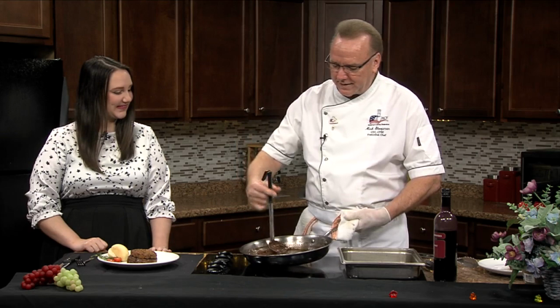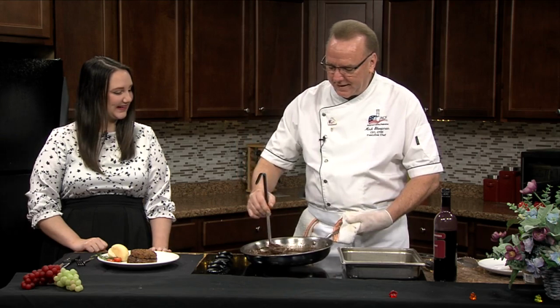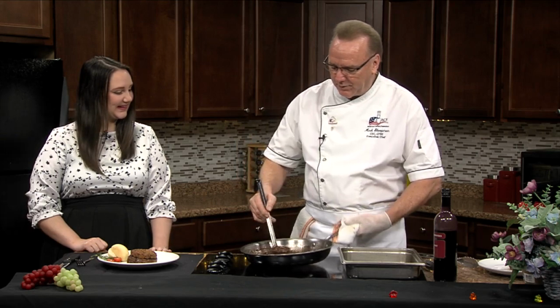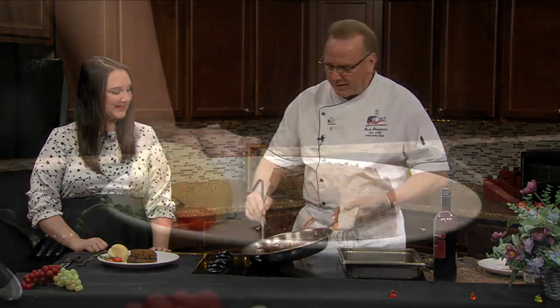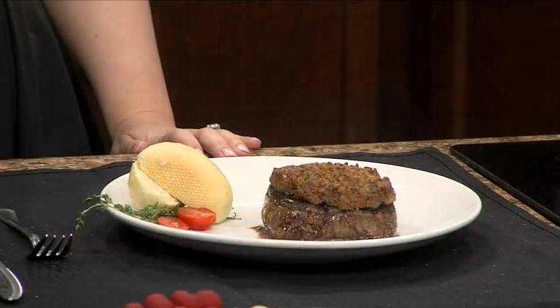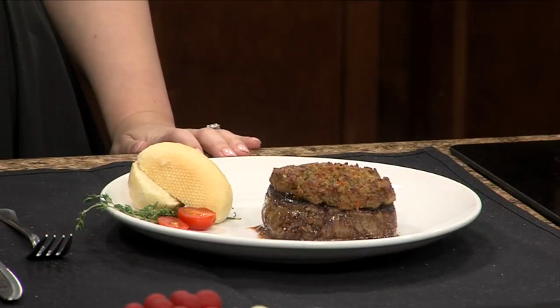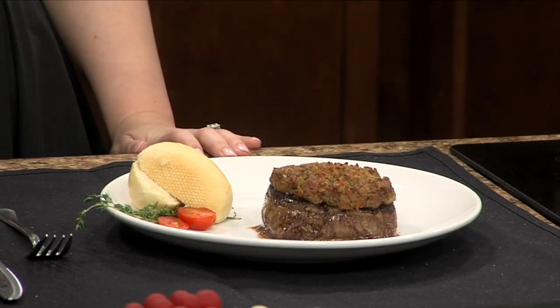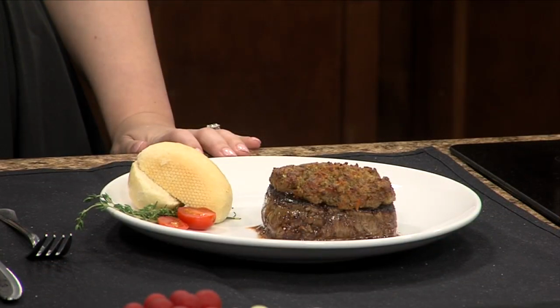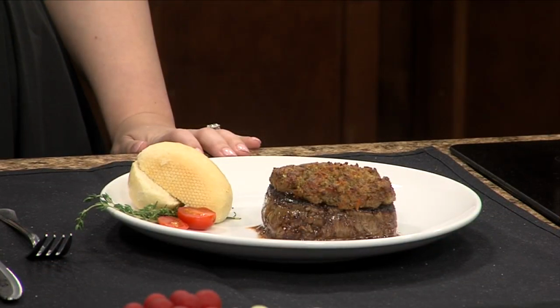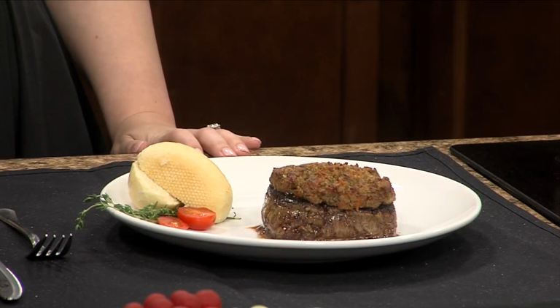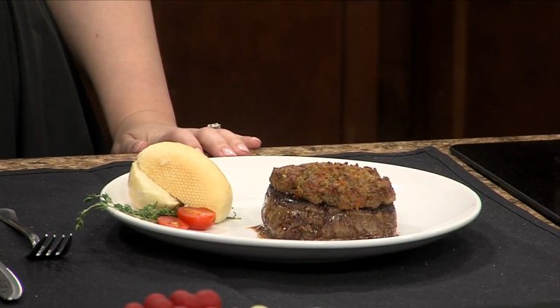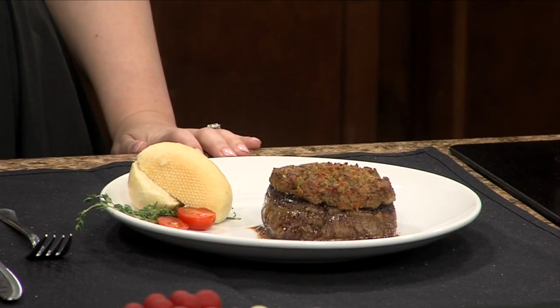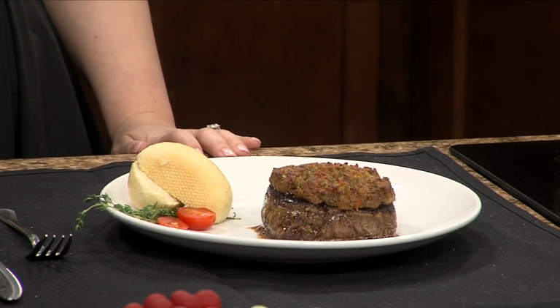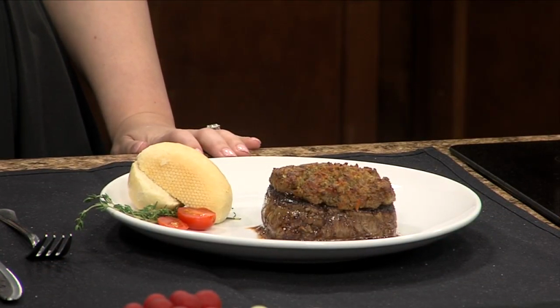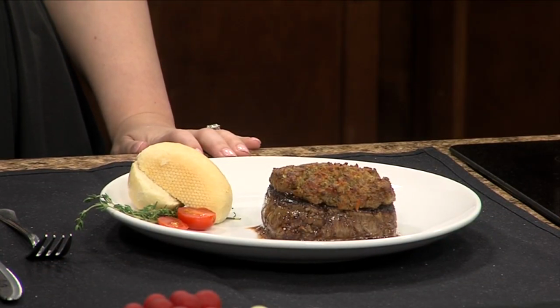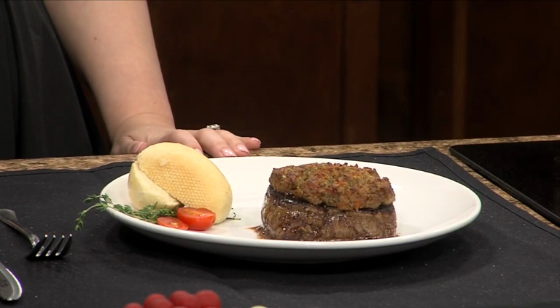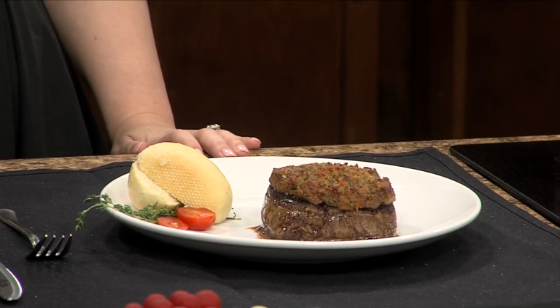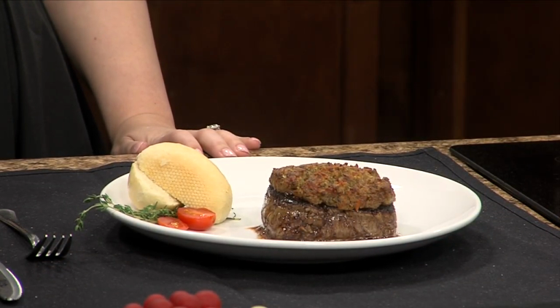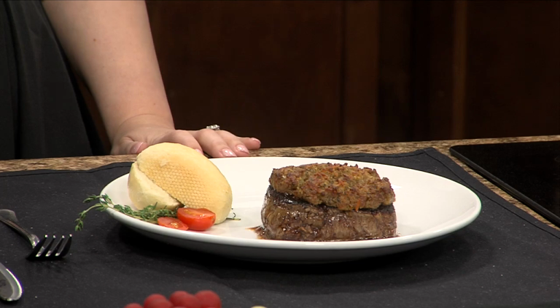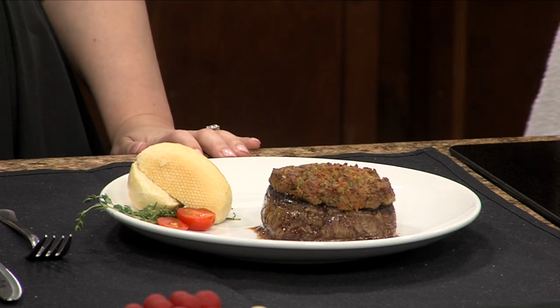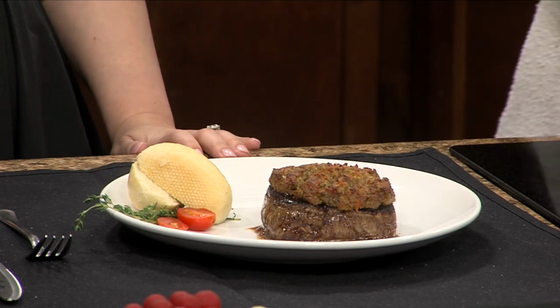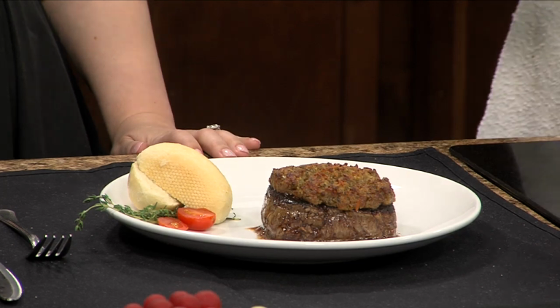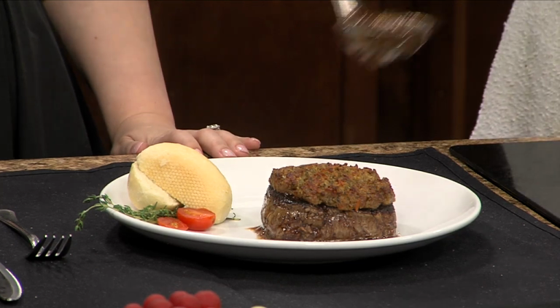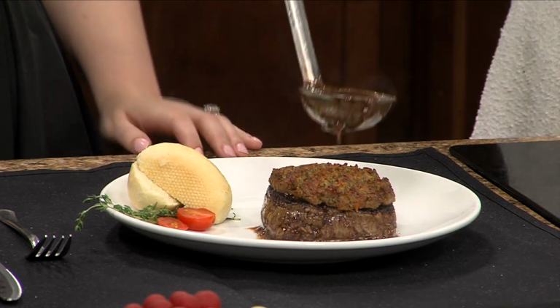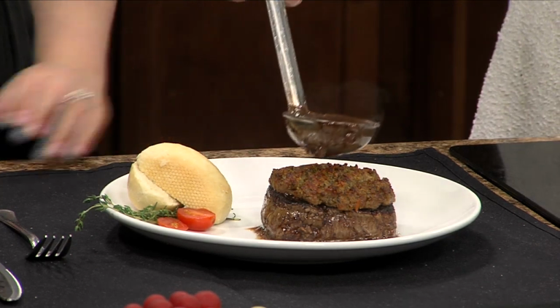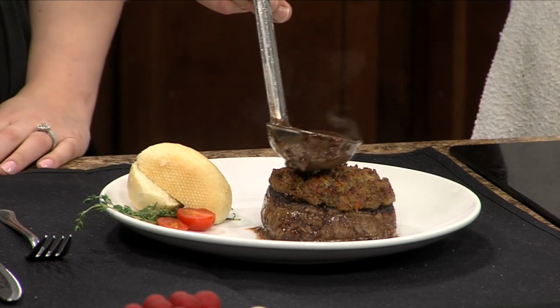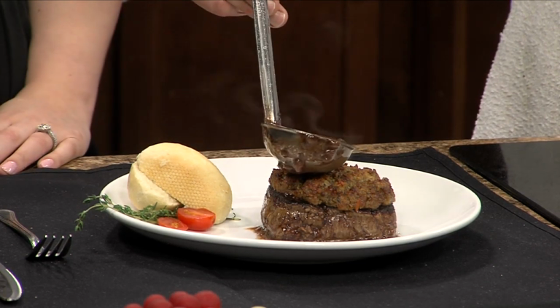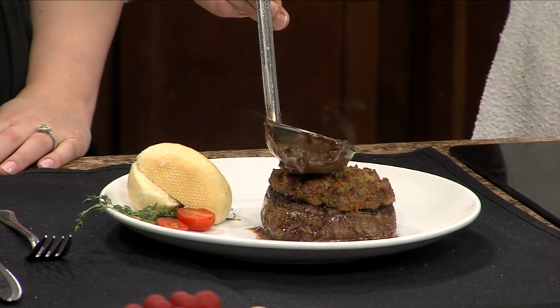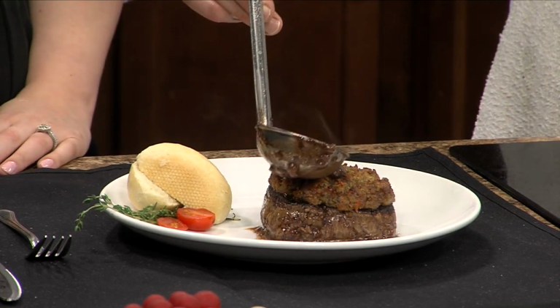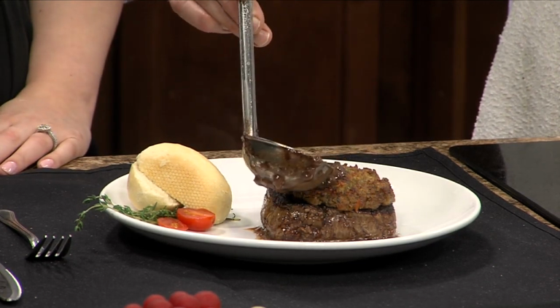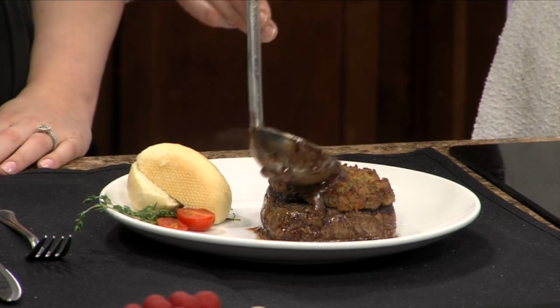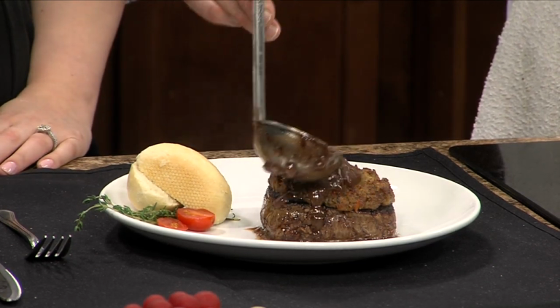It cuts nice. And then we've got this nice sauce. This is just really a pan reduction sauce. You mound that with butter on the end, and we just kind of nap that over the top. I like to put a little bit on the bottom too.